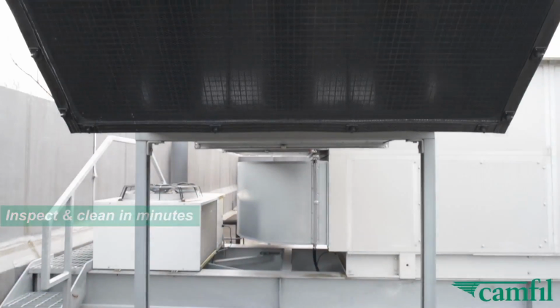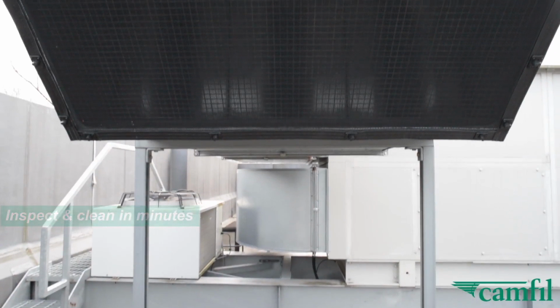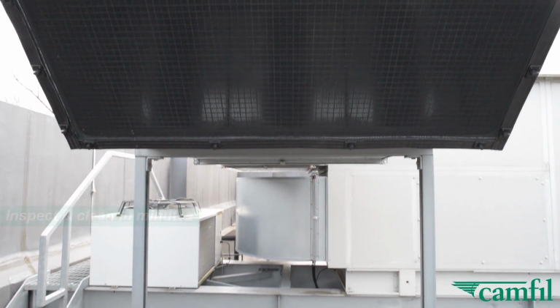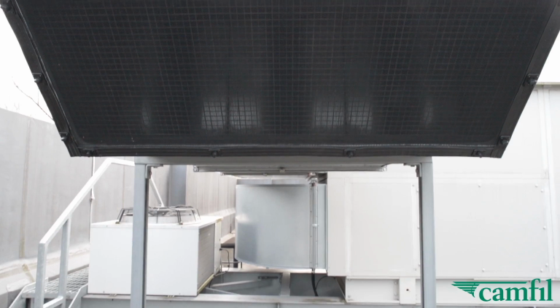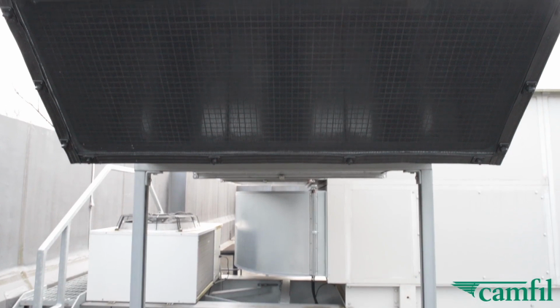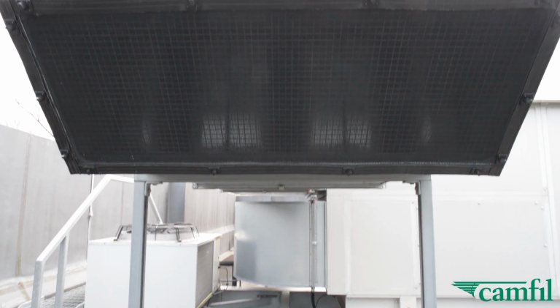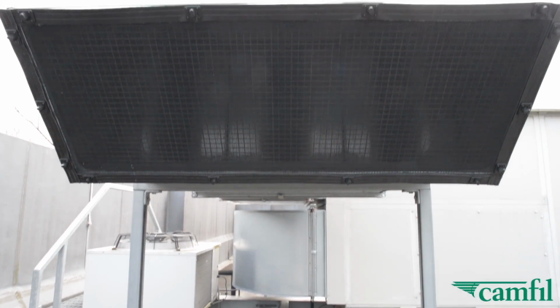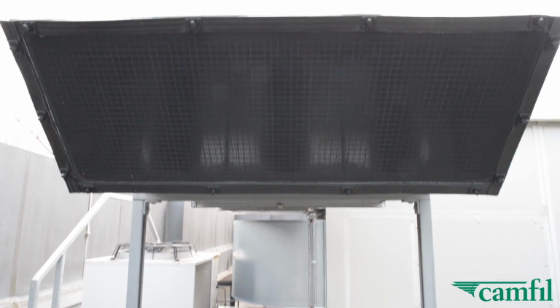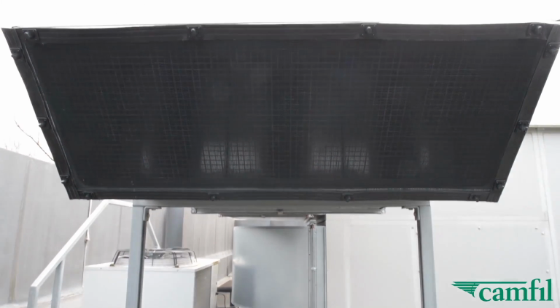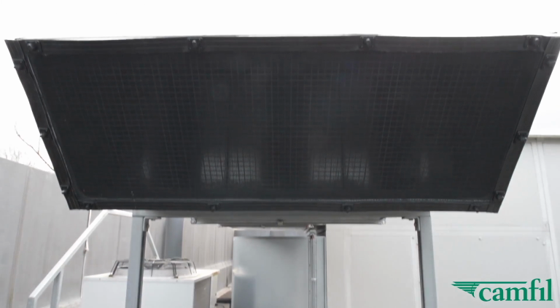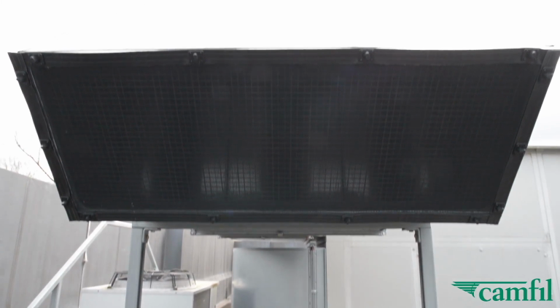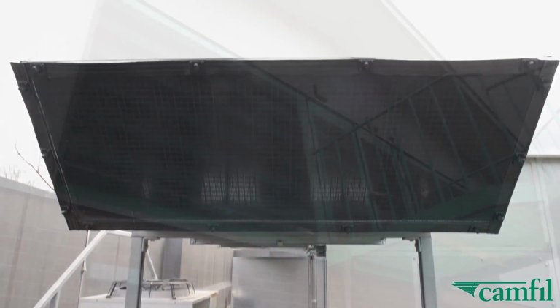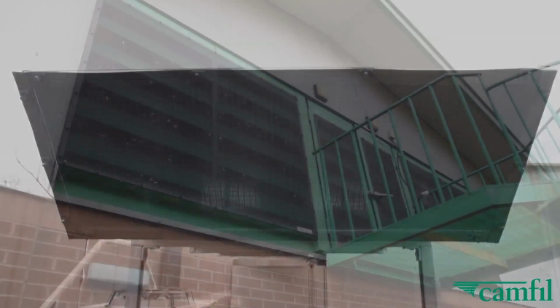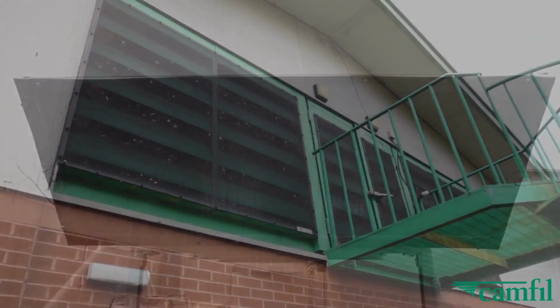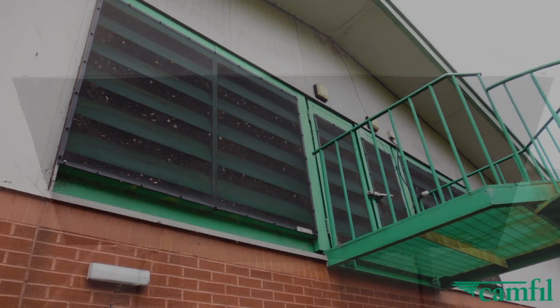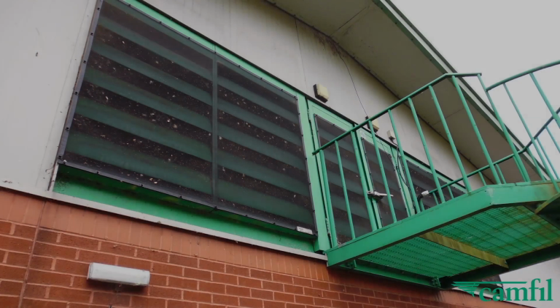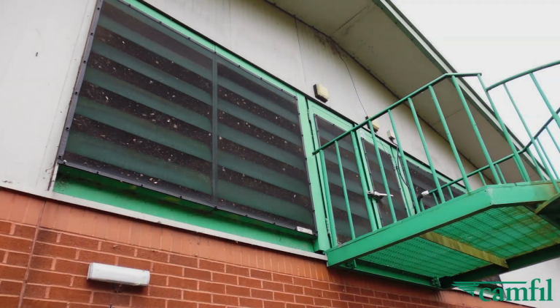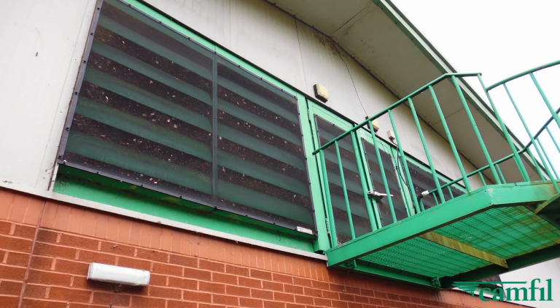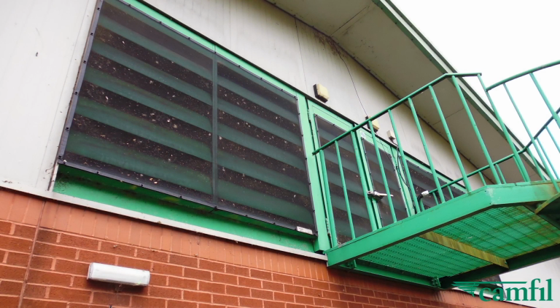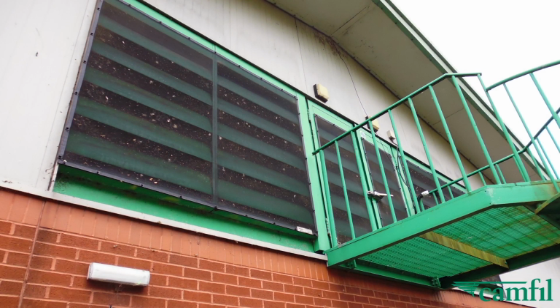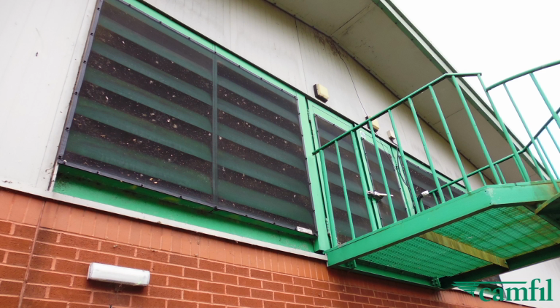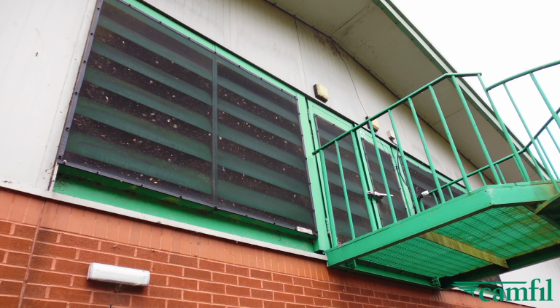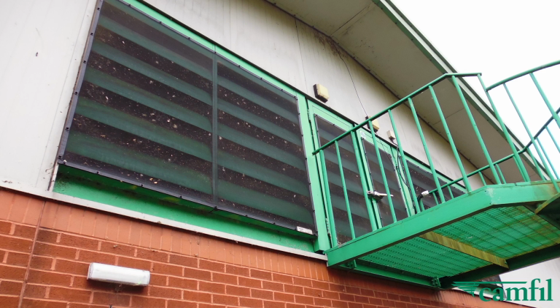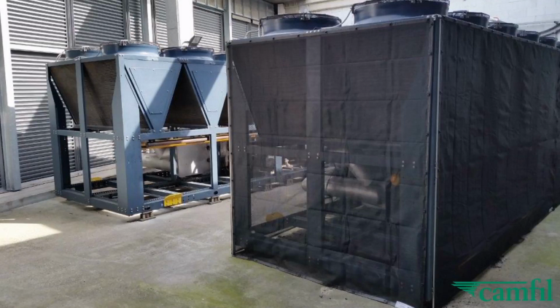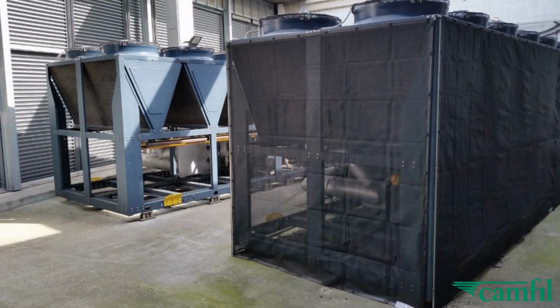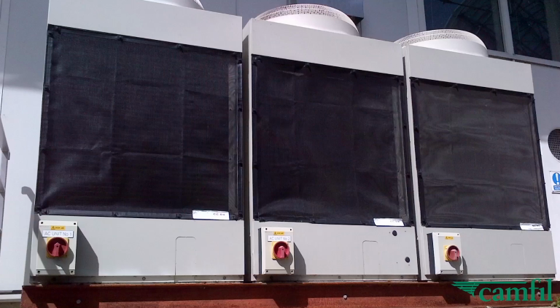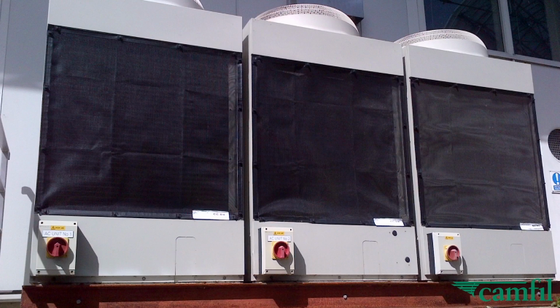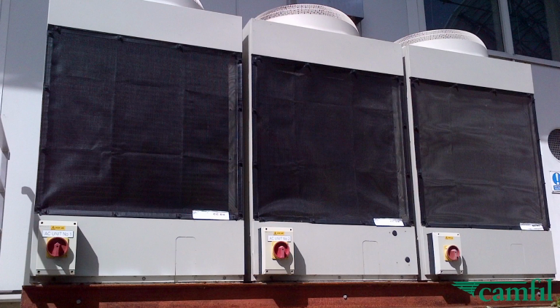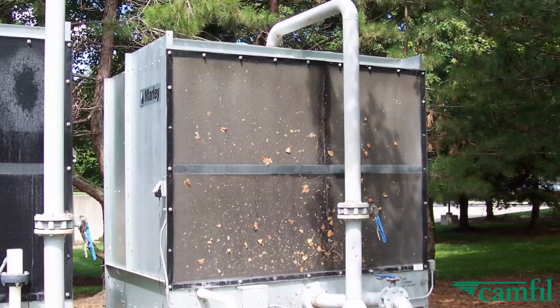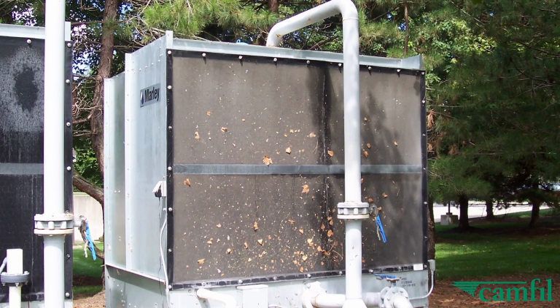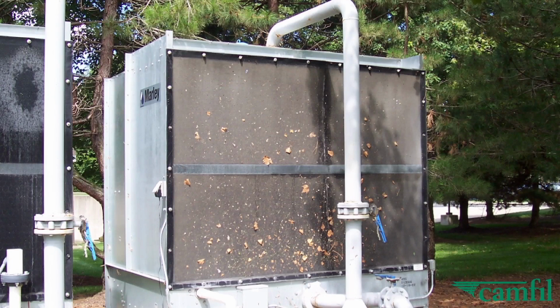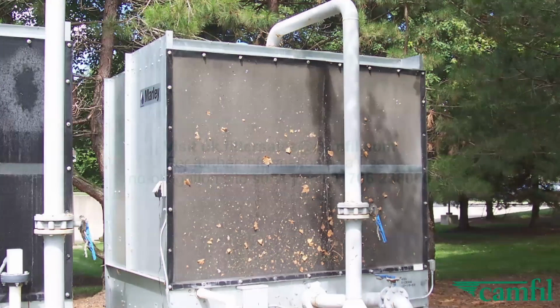Air protection screens can be fitted to protect every type of HVAC plant, including AHU and intake louvers, chillers, condensing units and cooling towers.